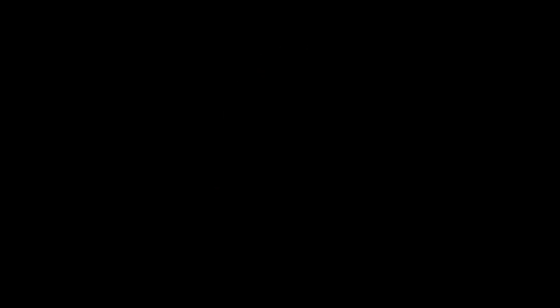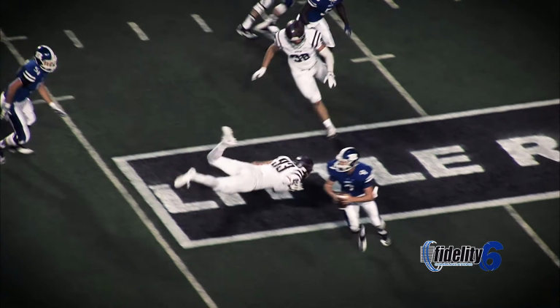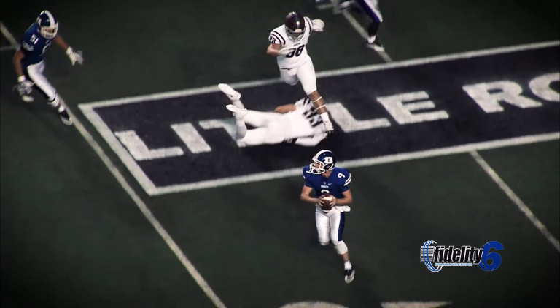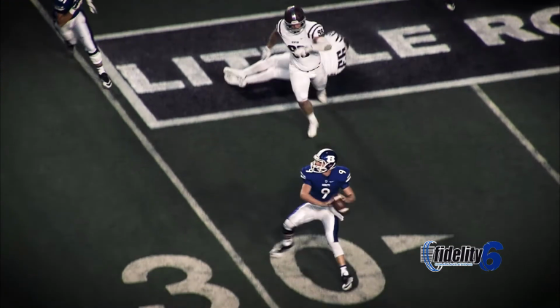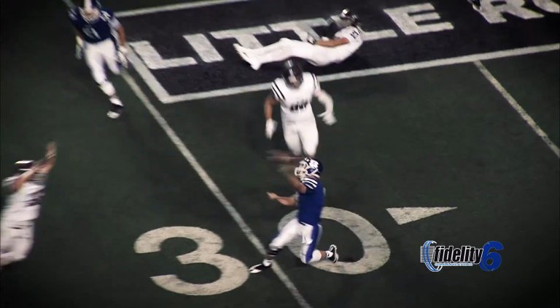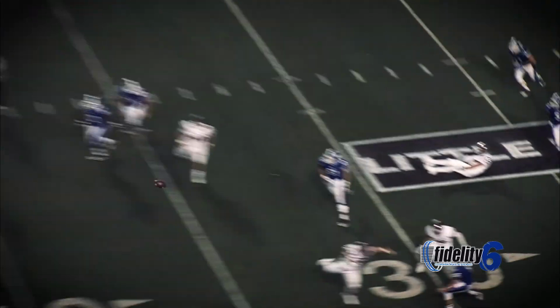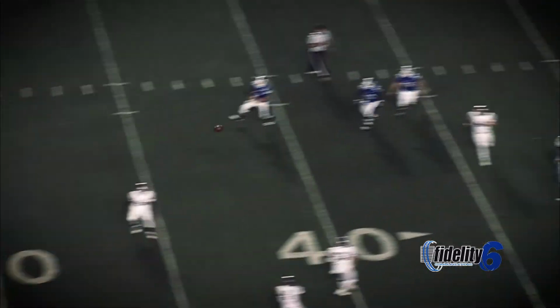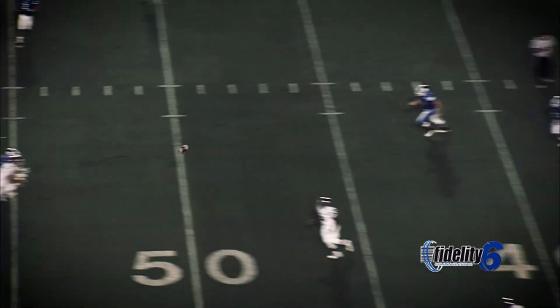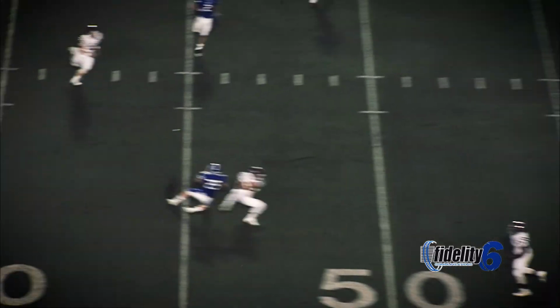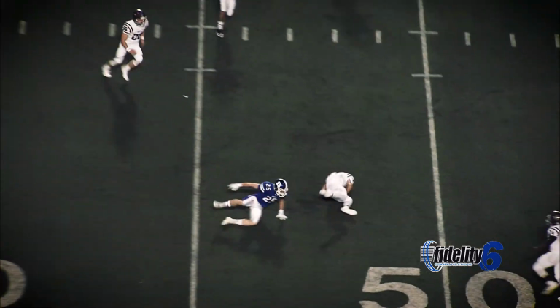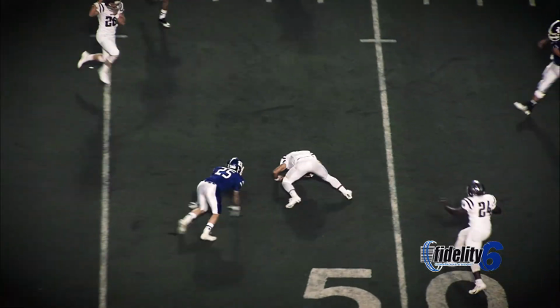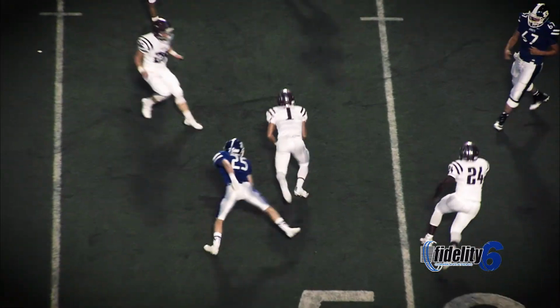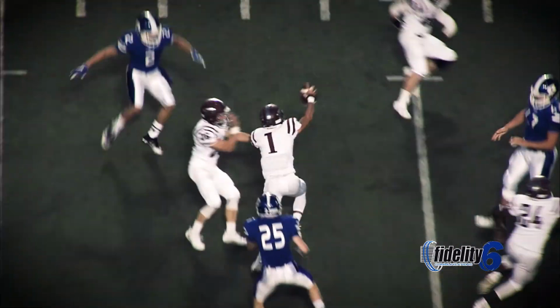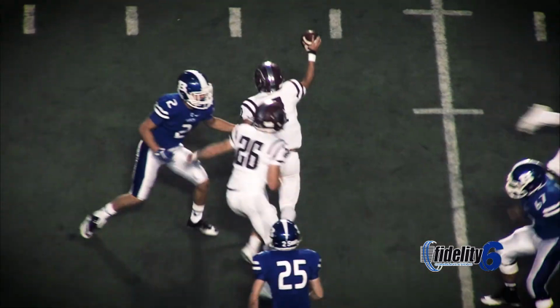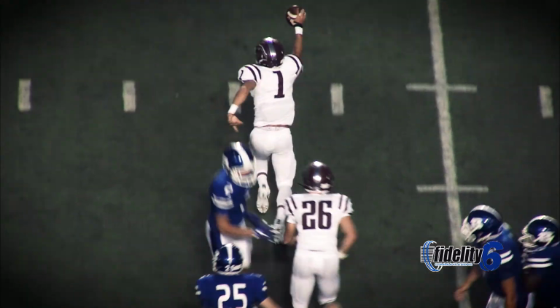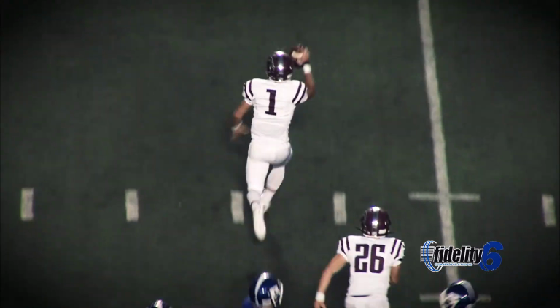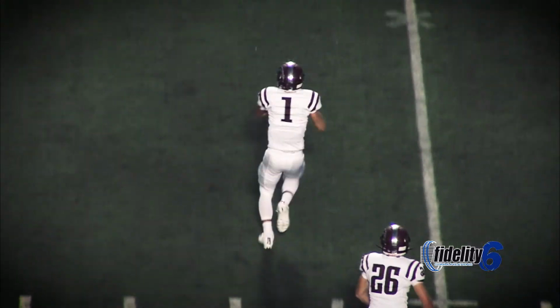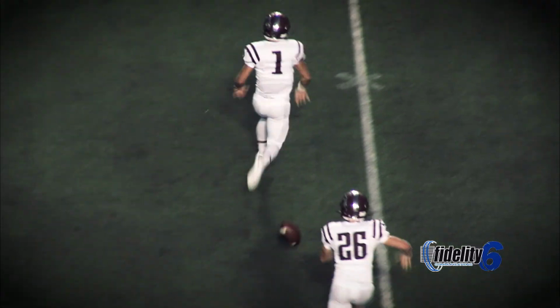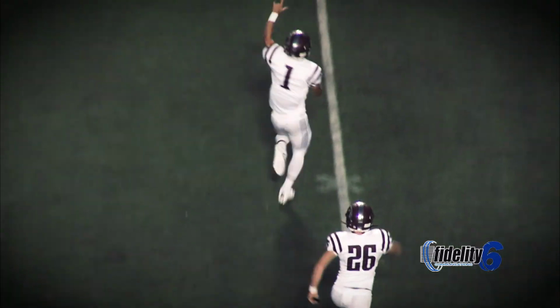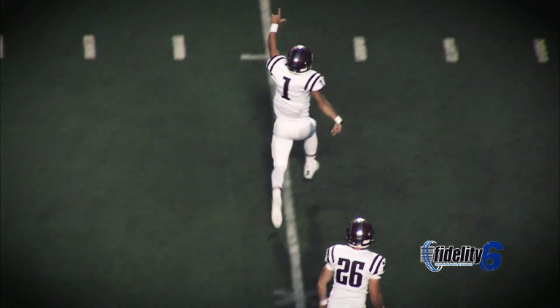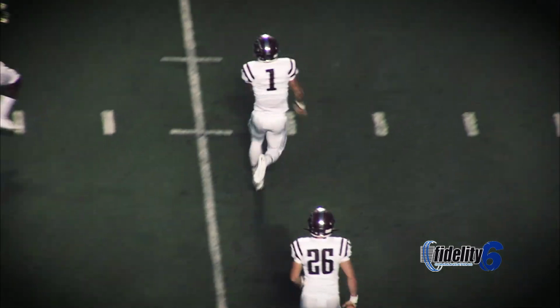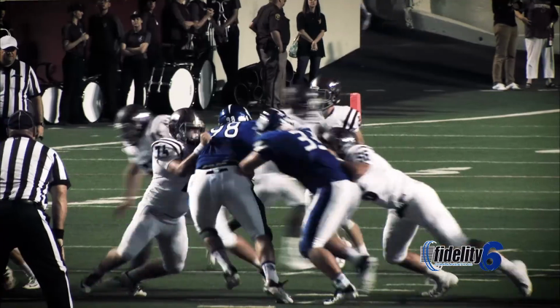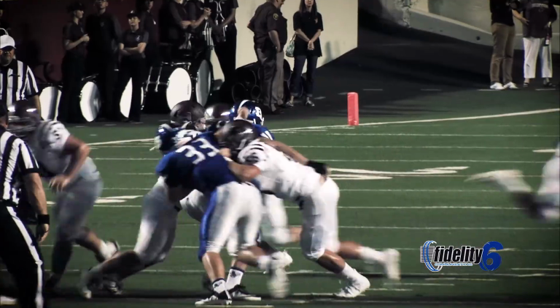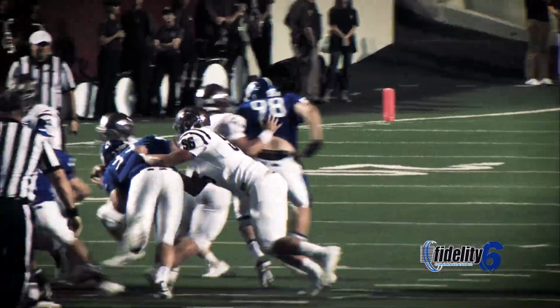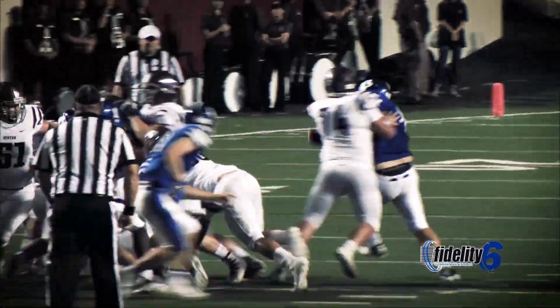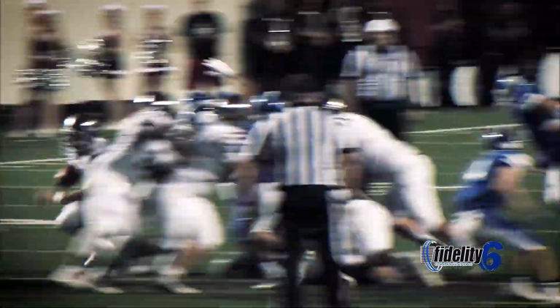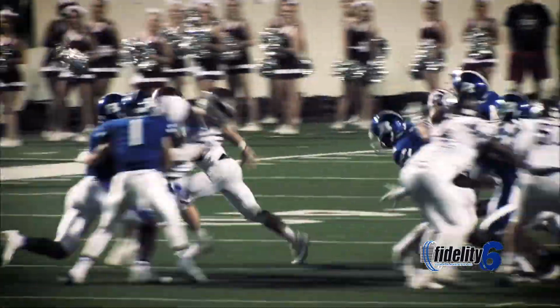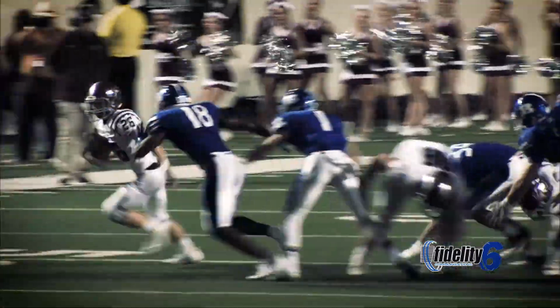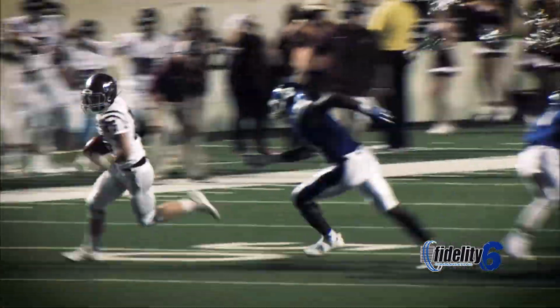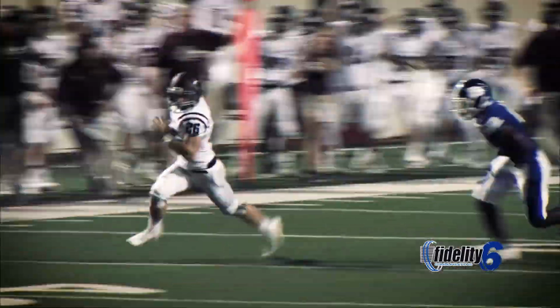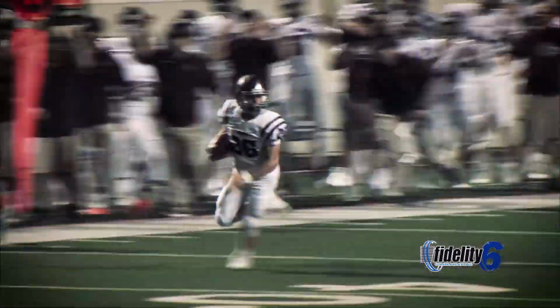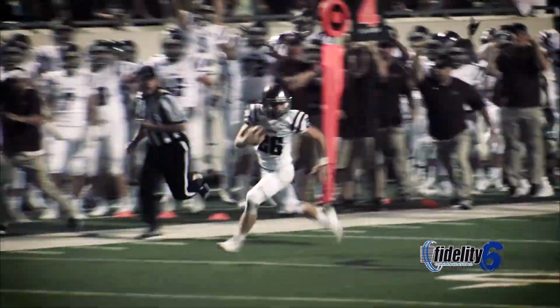Bovalon back to pass, Bovalon scrambles, Bovalon throws — it's intercepted by Preston Stone! Brandon Hunter in motion, fake to Hunter, Bo Brewer keeps going outside!